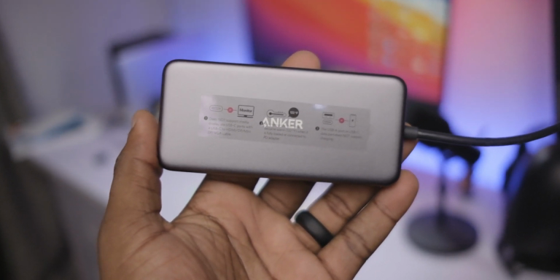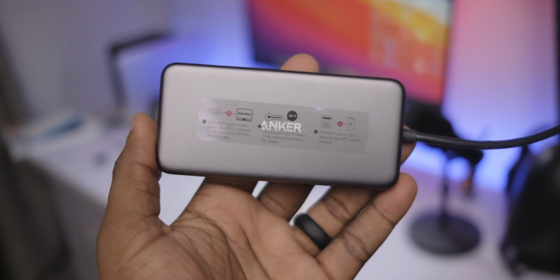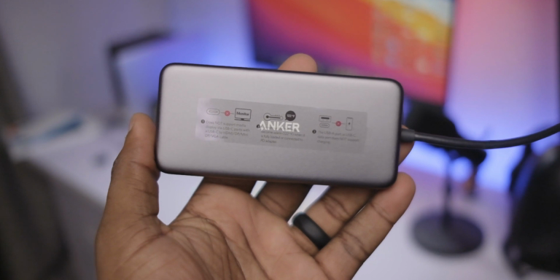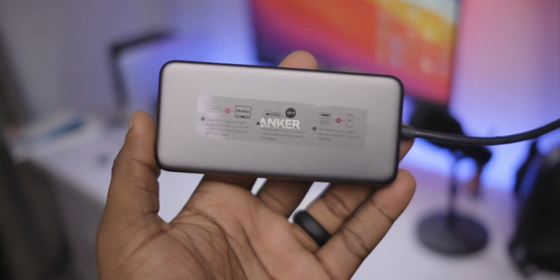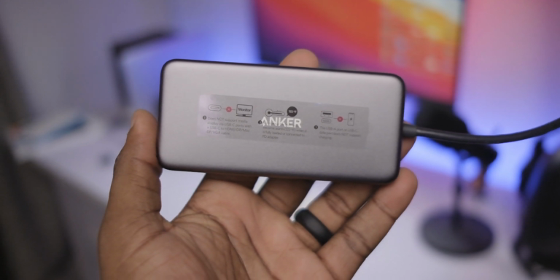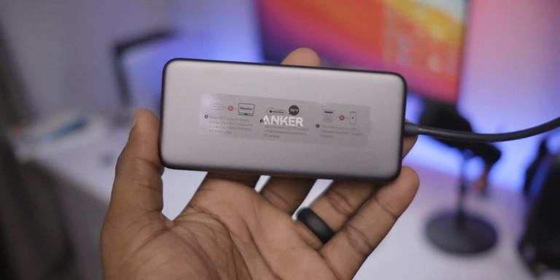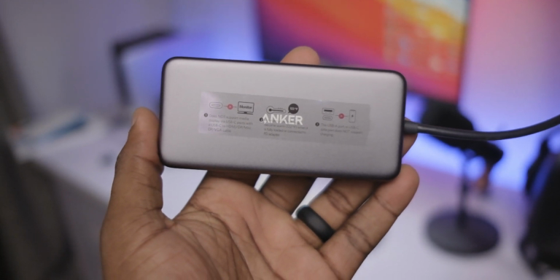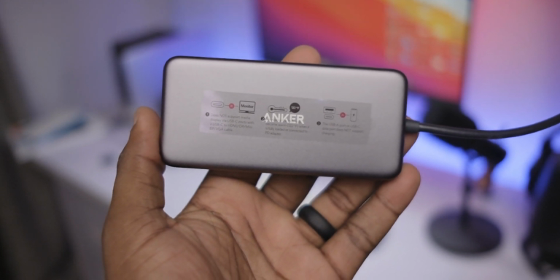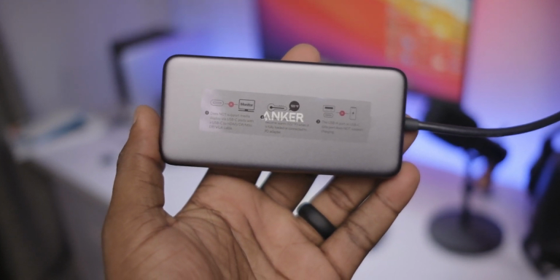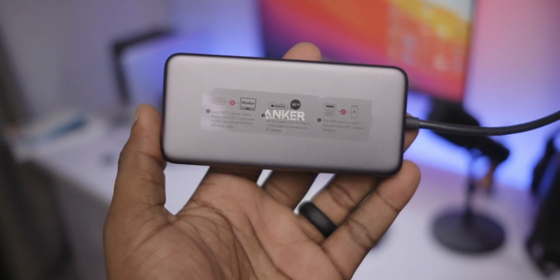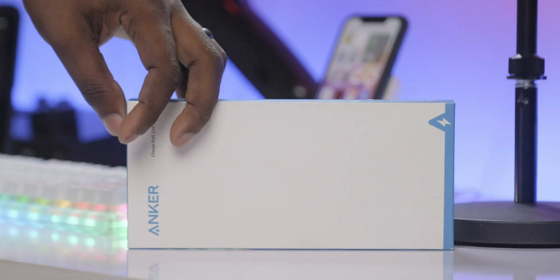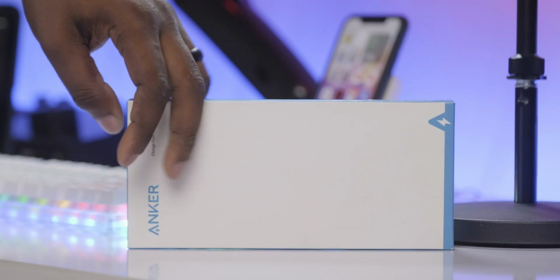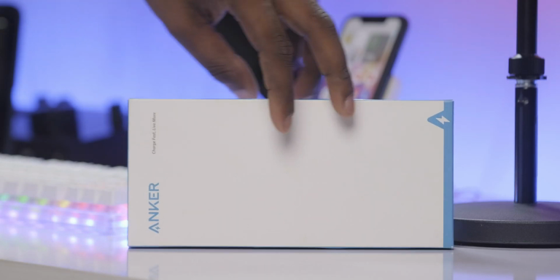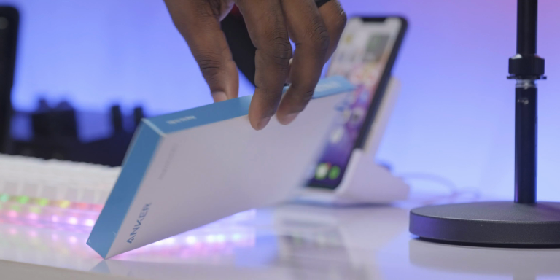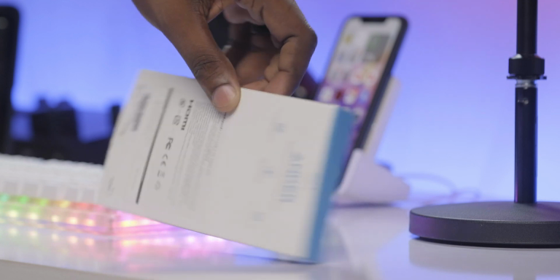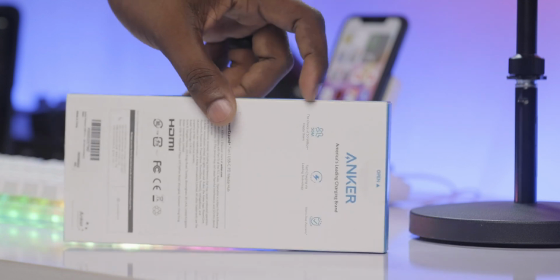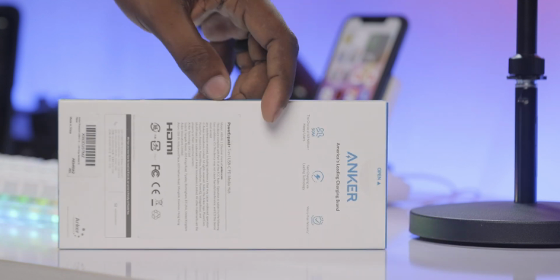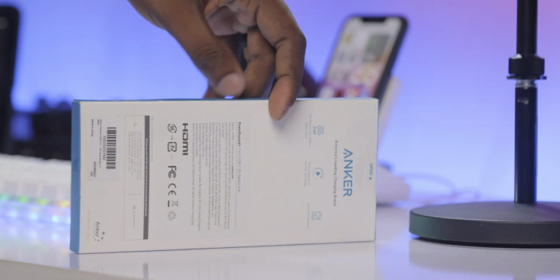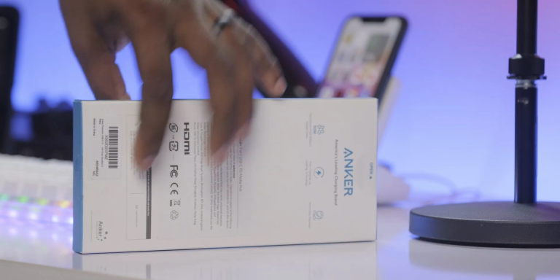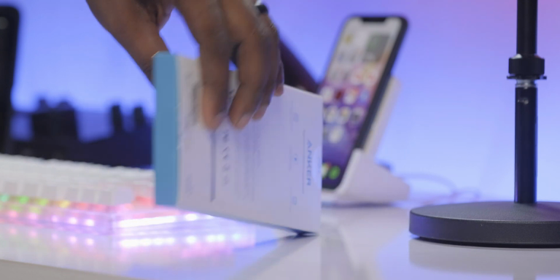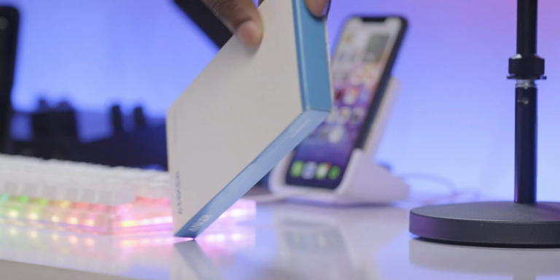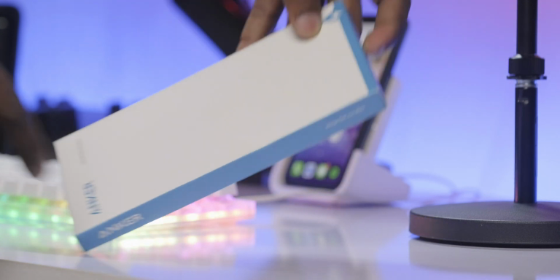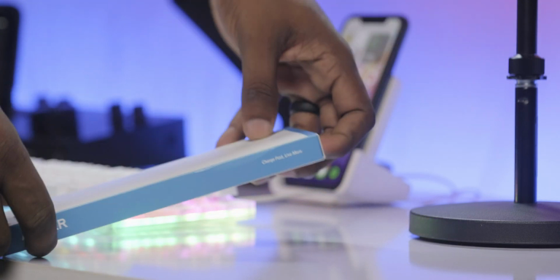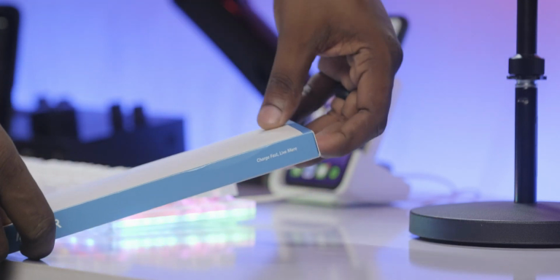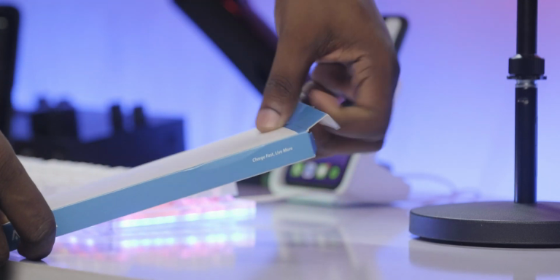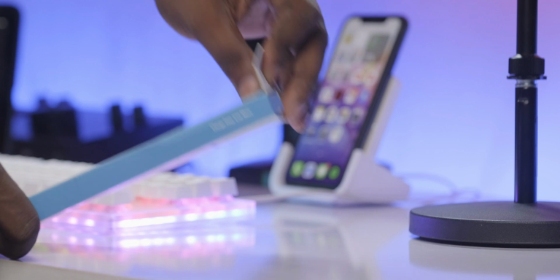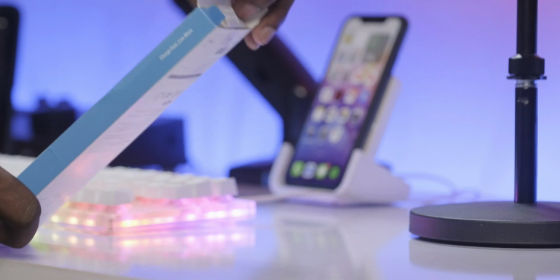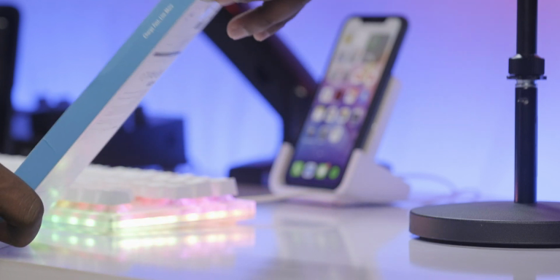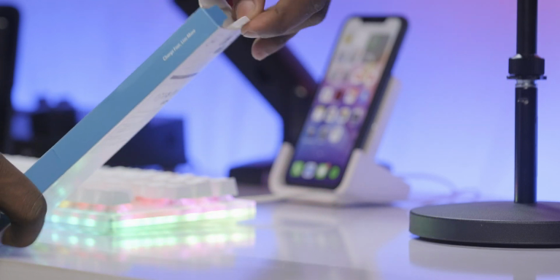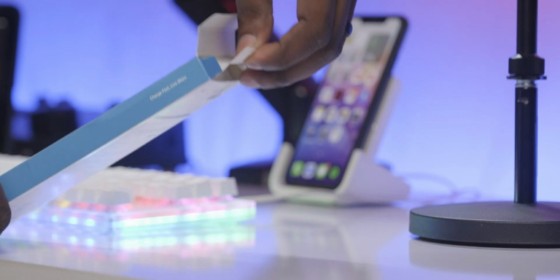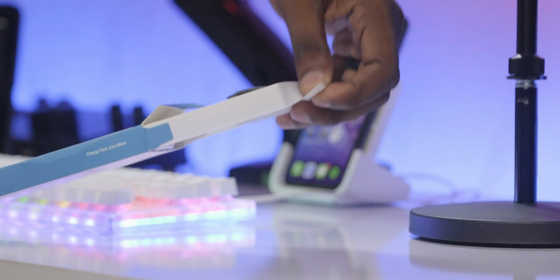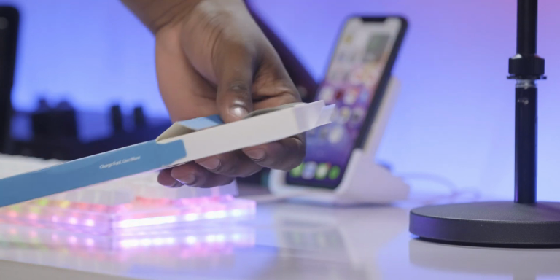A company like Anker makes really fantastic products. We know that the Anker brand name is synonymous with value and quality, but this PowerExpand 7-in-1 USB-C PD Media Hub caught me by surprise.